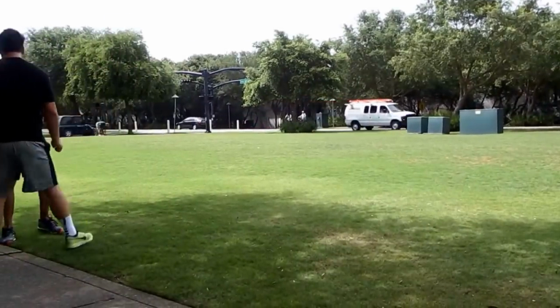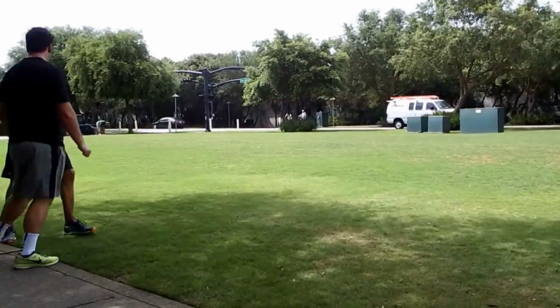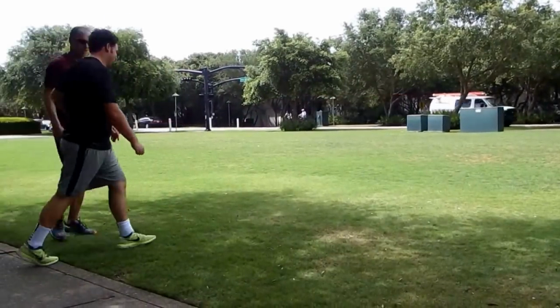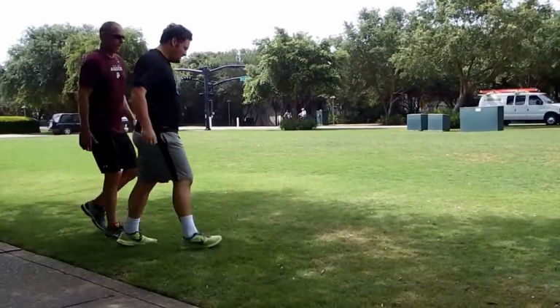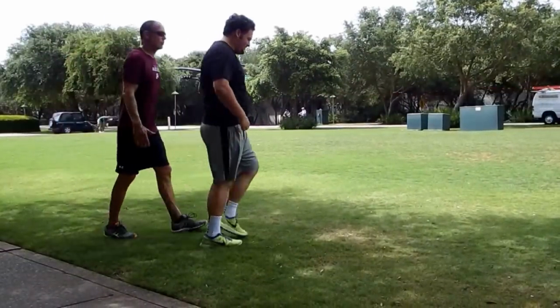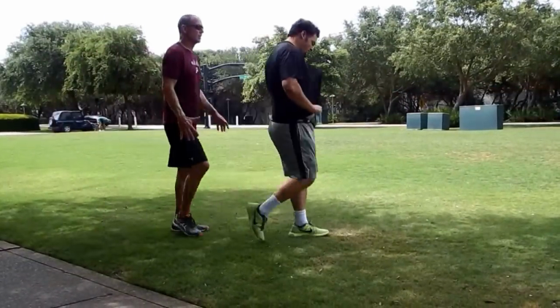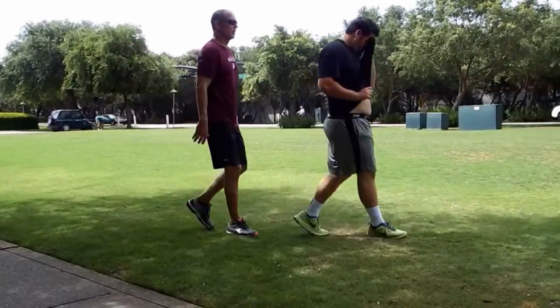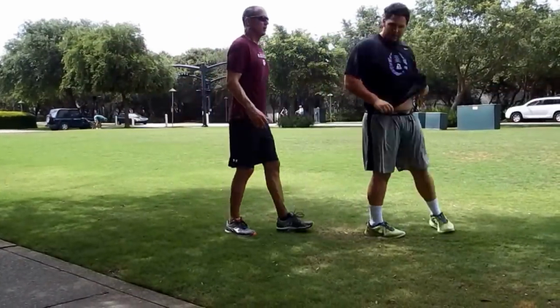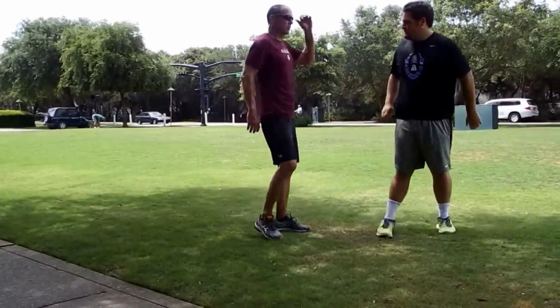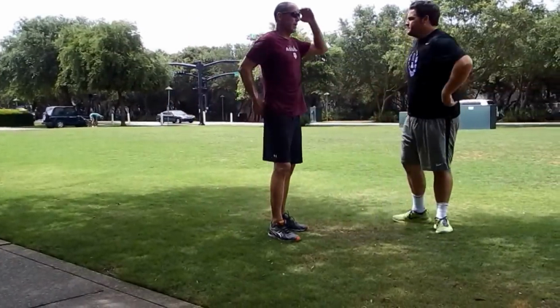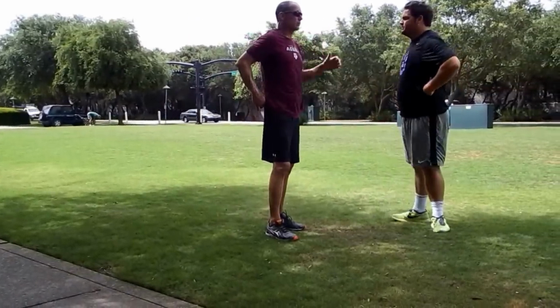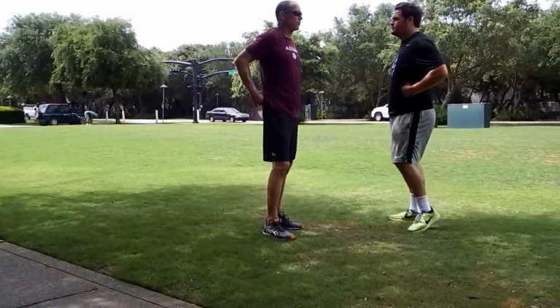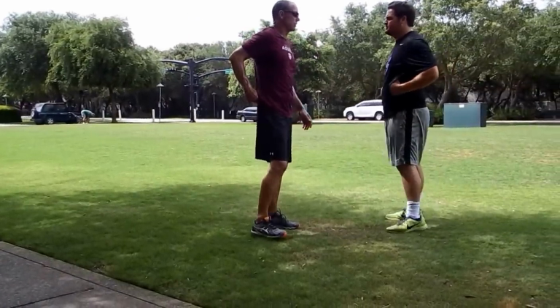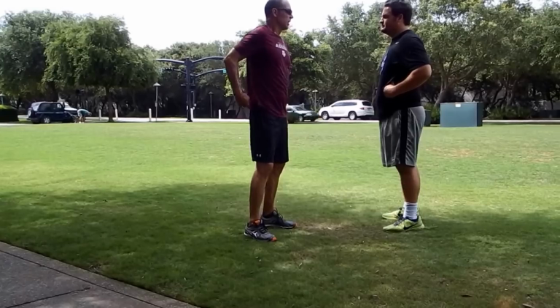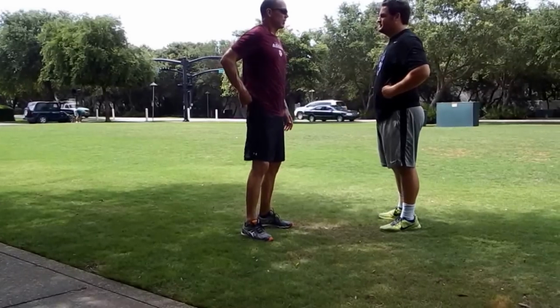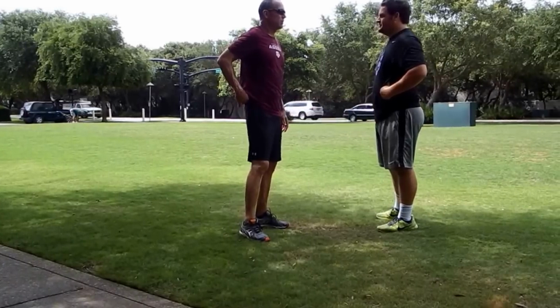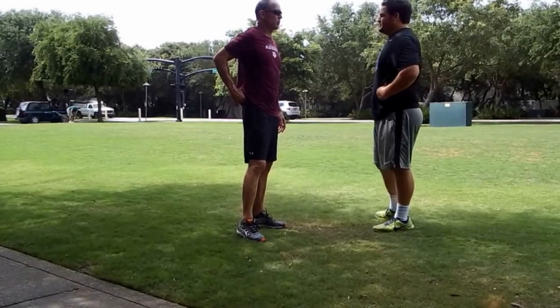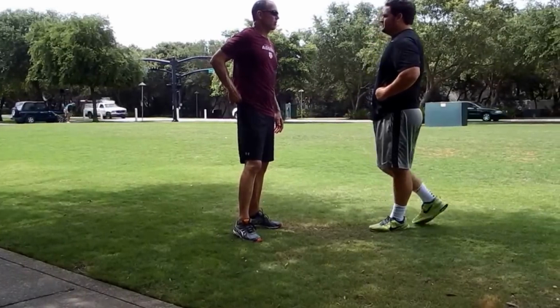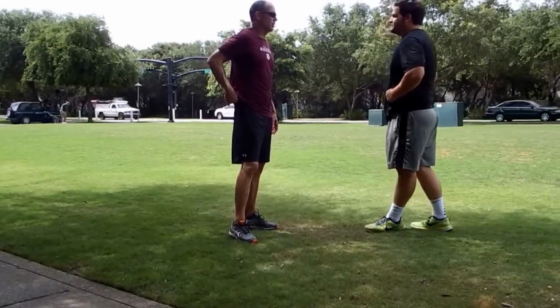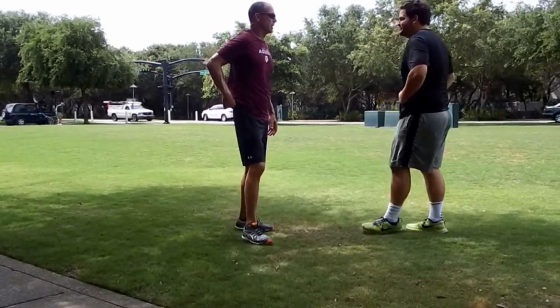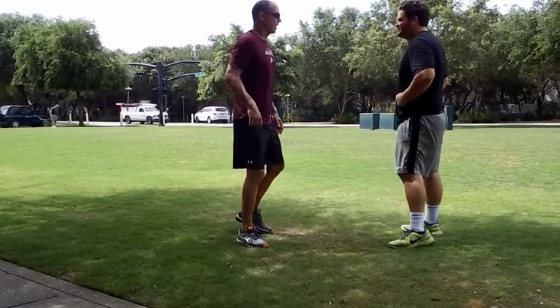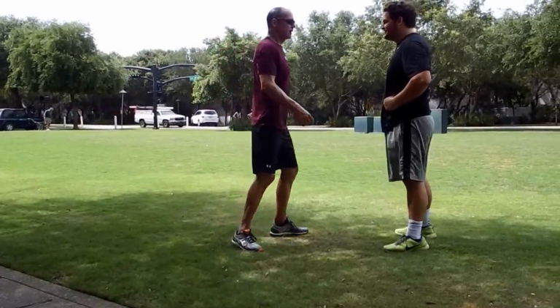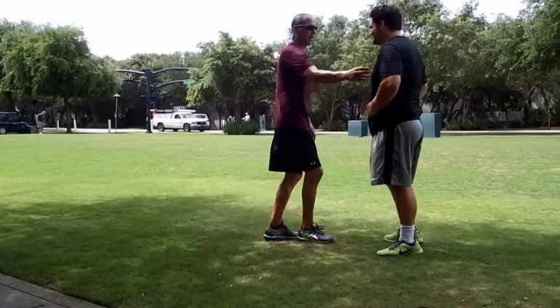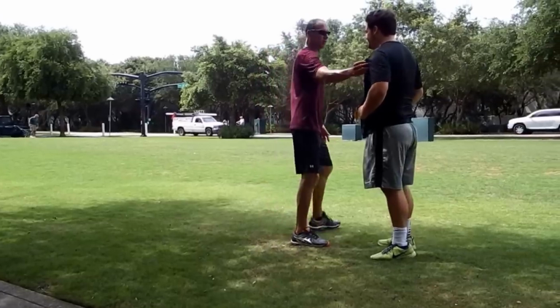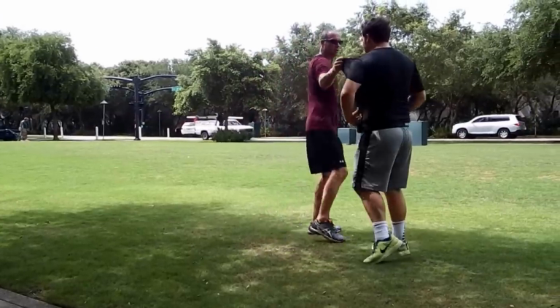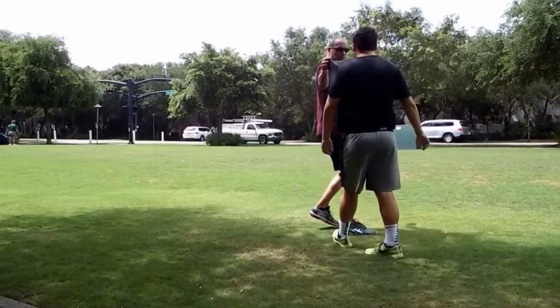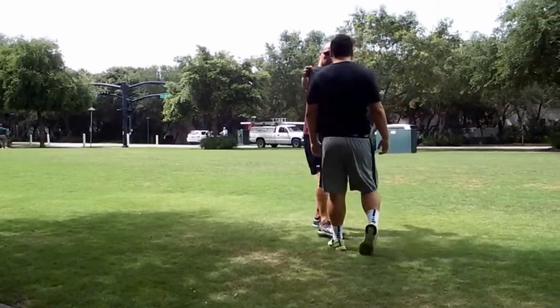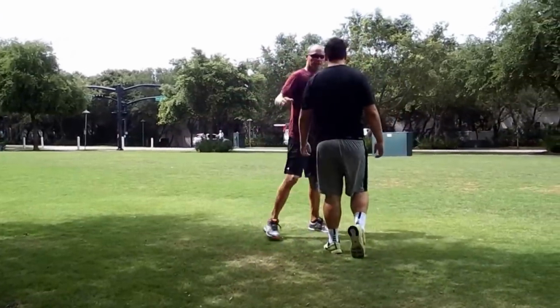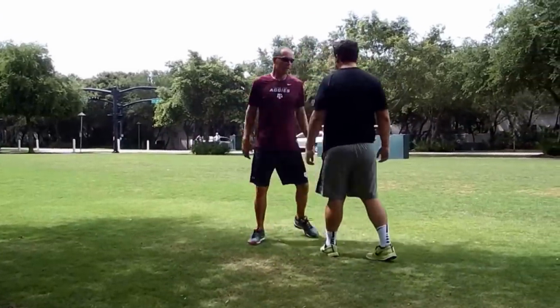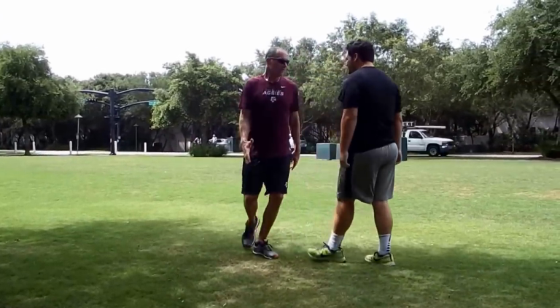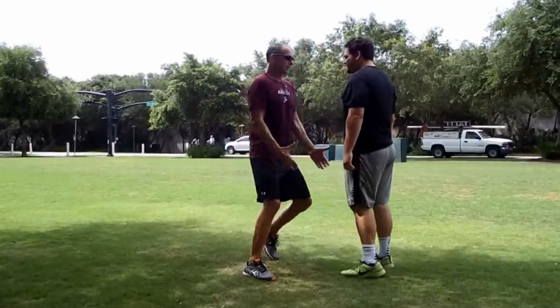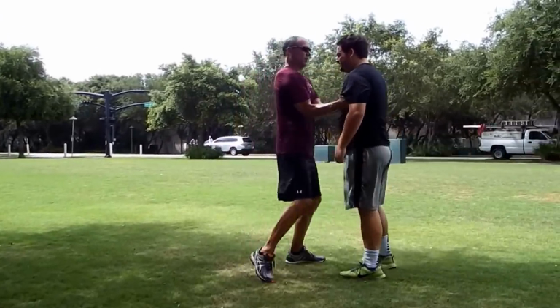First thing you got — now look at this. What they'll tell you in high school is don't hold. But what they really need is don't get caught holding. Here's how you get caught holding. This is holding.